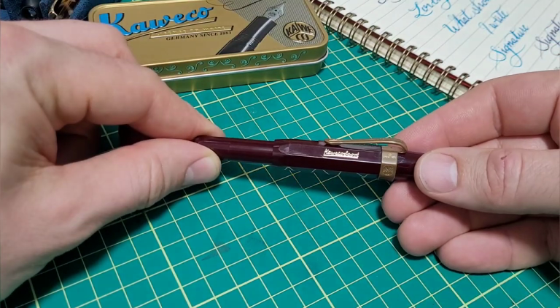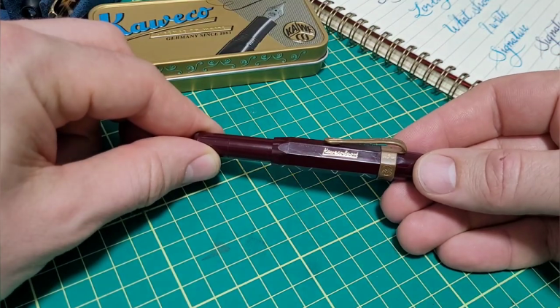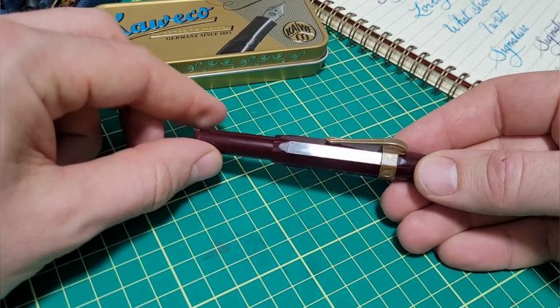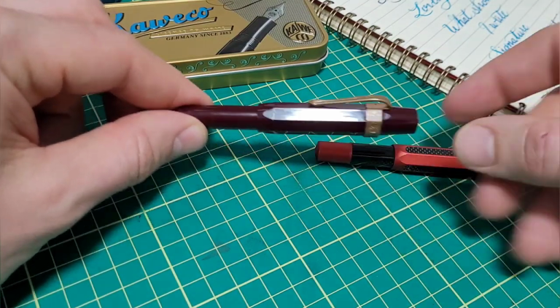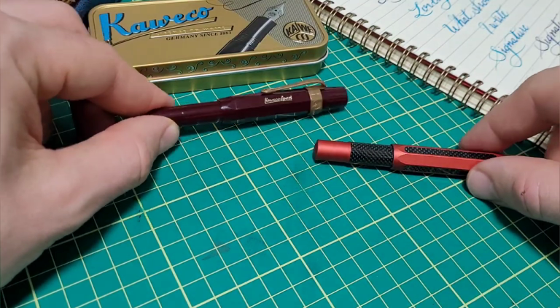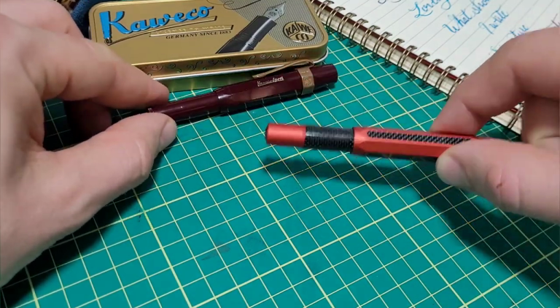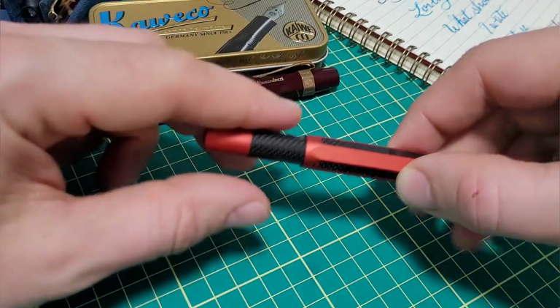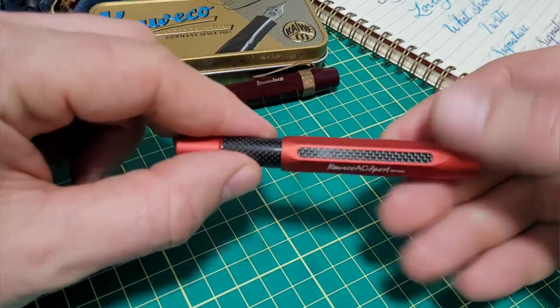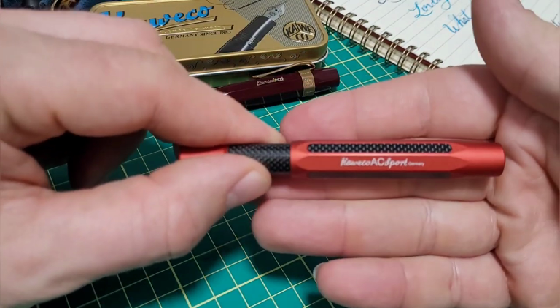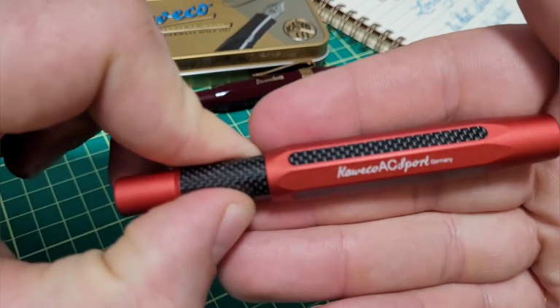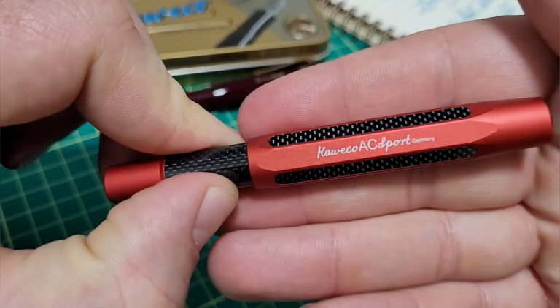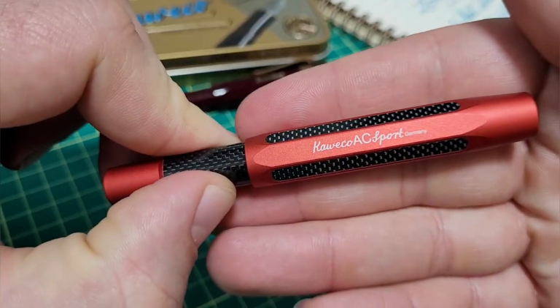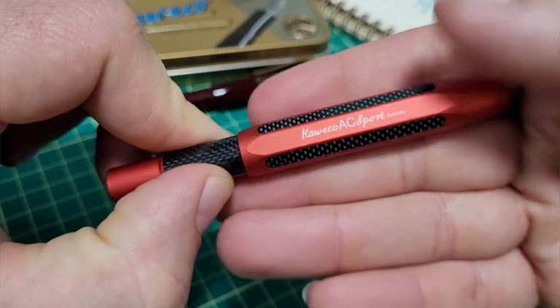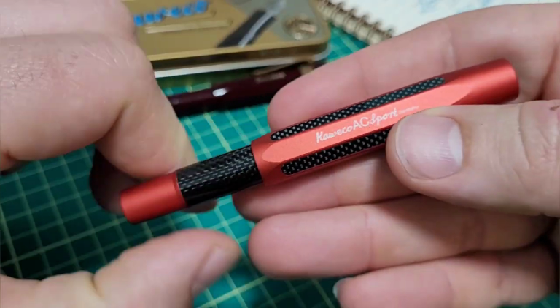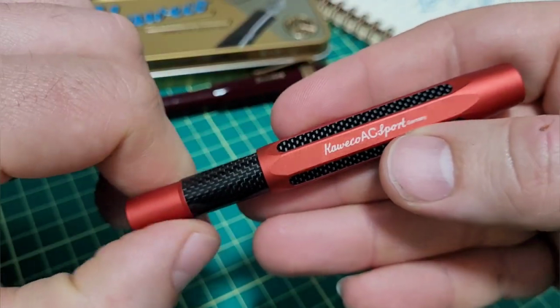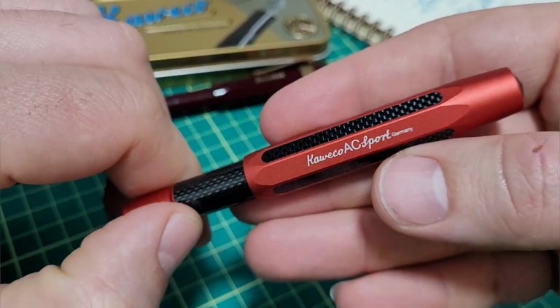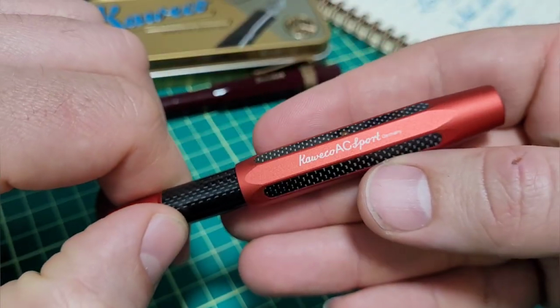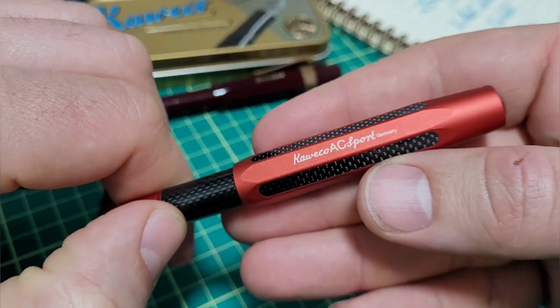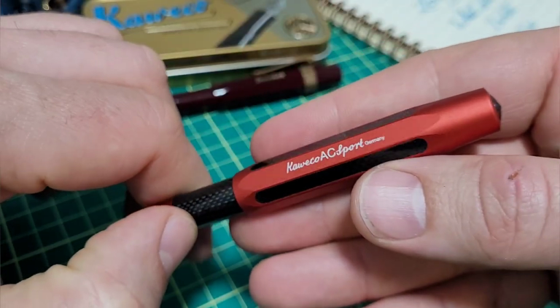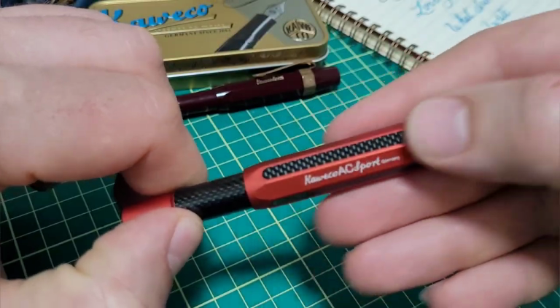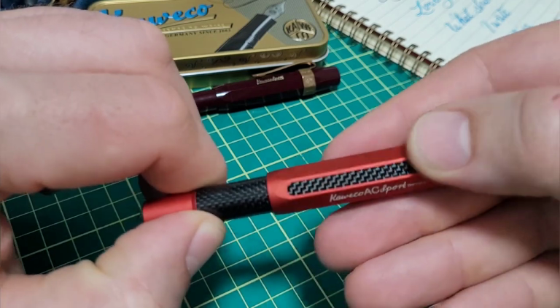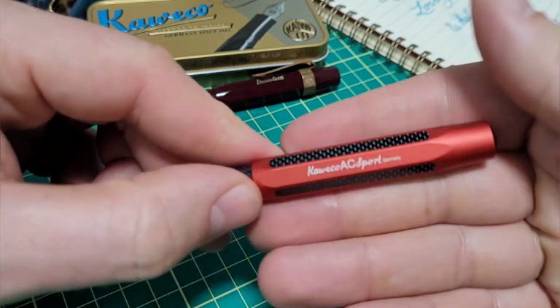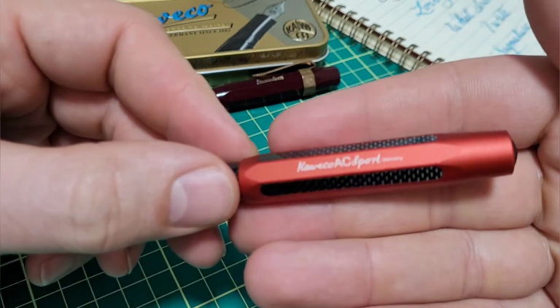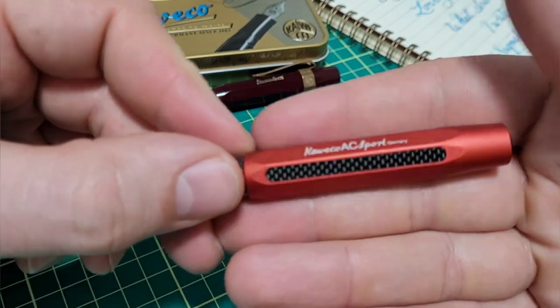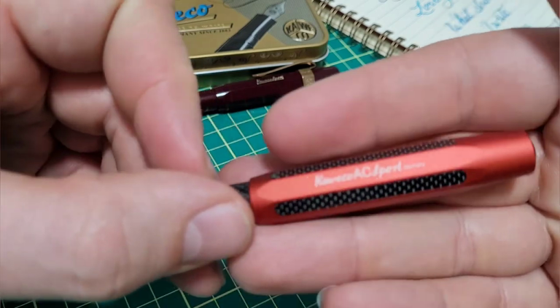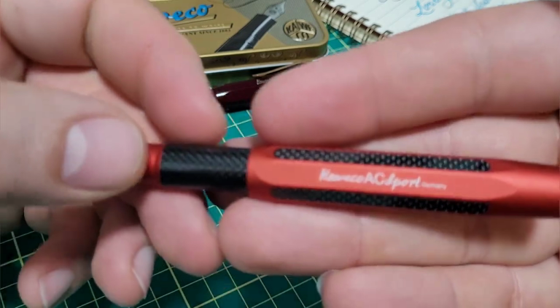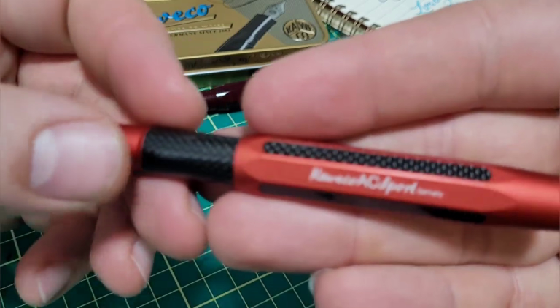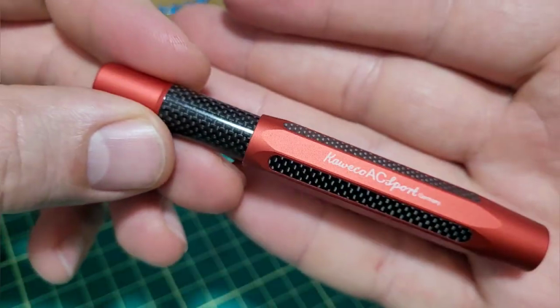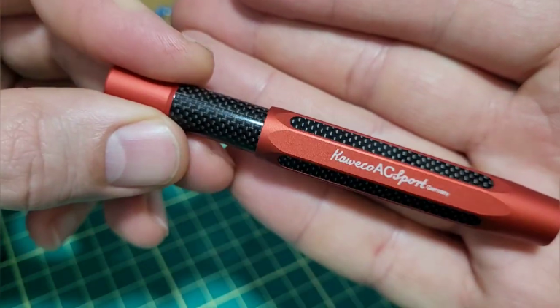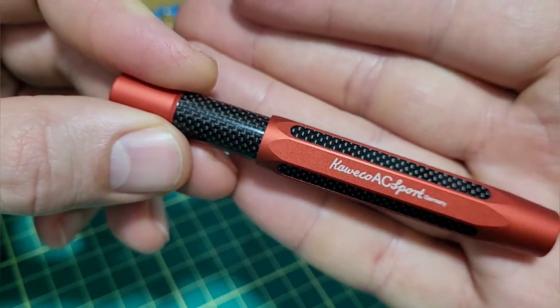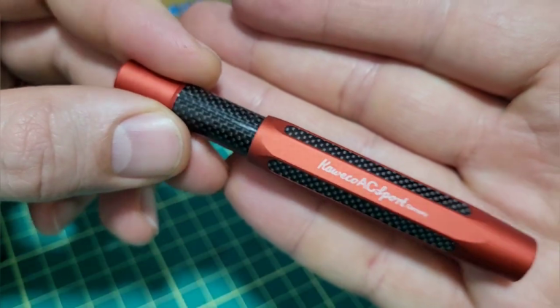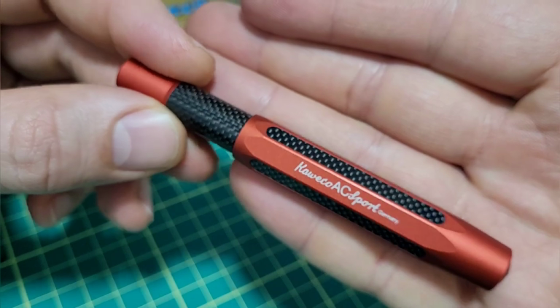The Kaweco Sport comes in a huge array of colors and also a bunch of different materials. One of the offerings is the AC Sport, but it just doesn't seem to be as popular as the other ones. So when I popped this out of the box, it caught my eye right away. I thought this is pretty sharp, pretty slick looking pen.